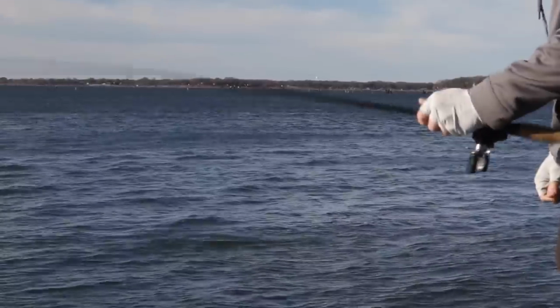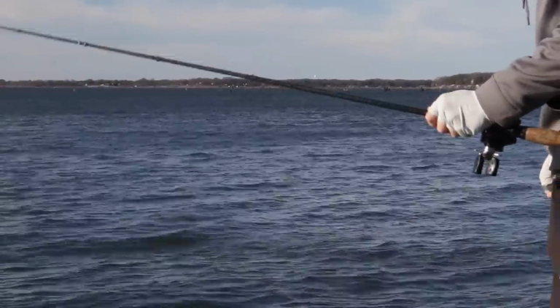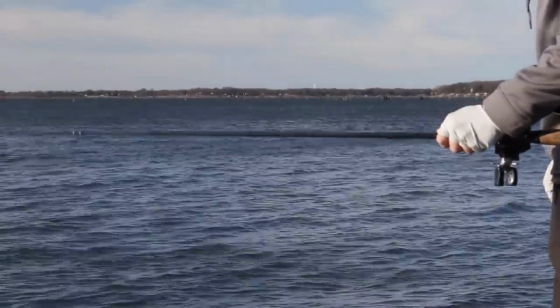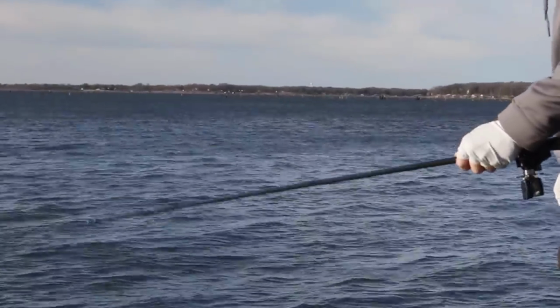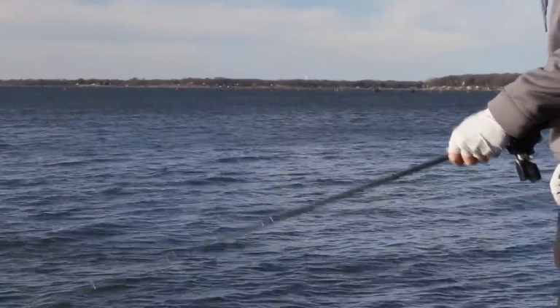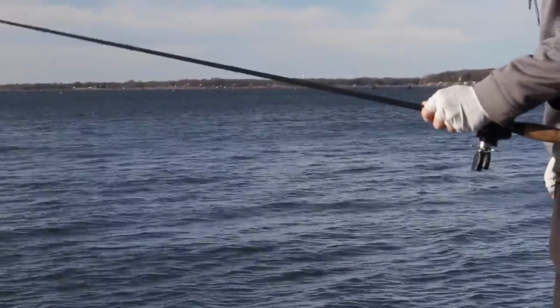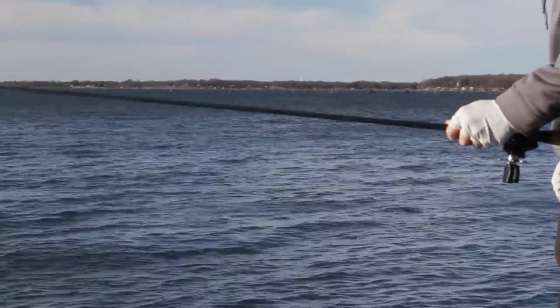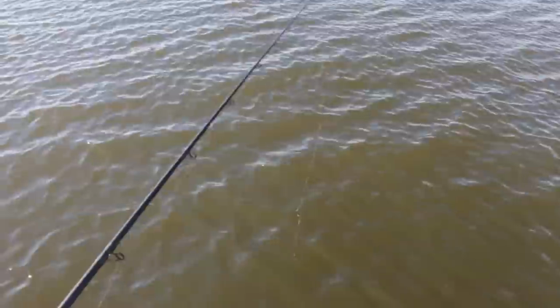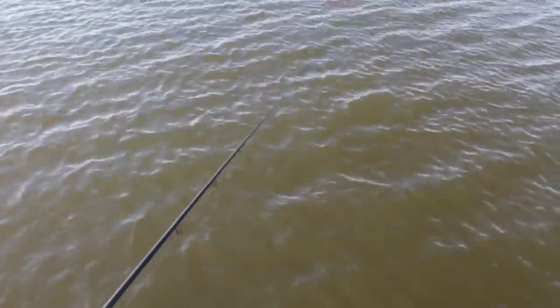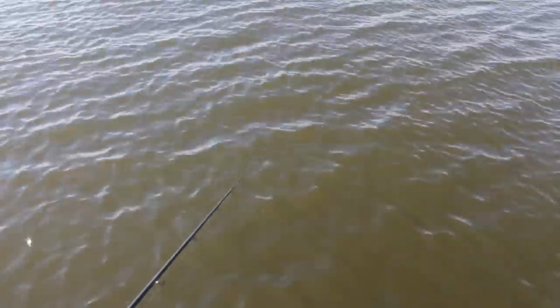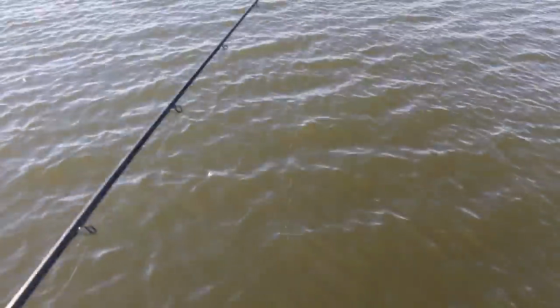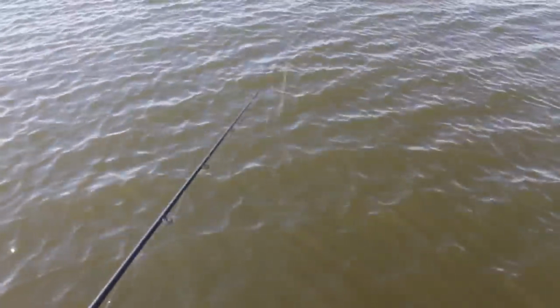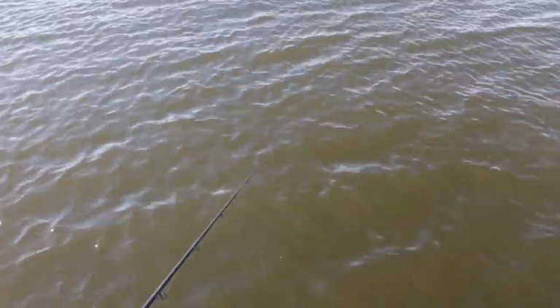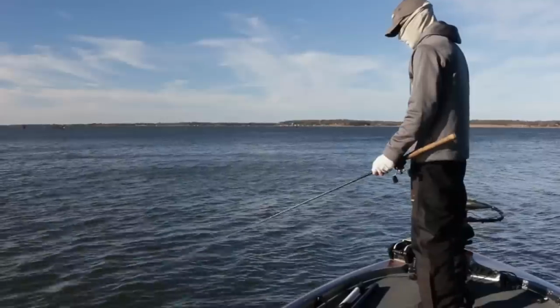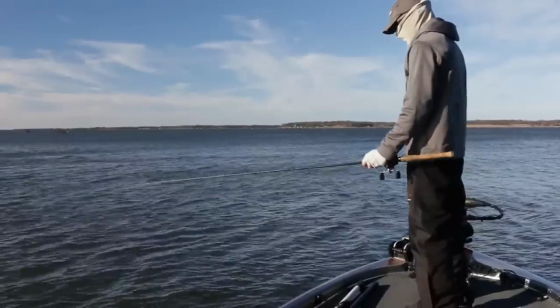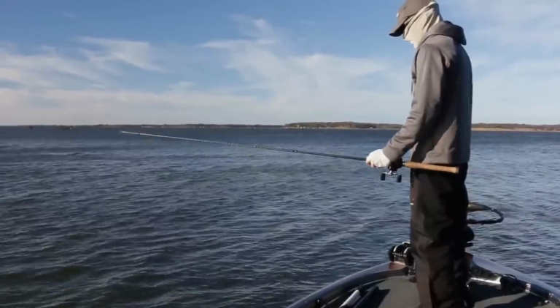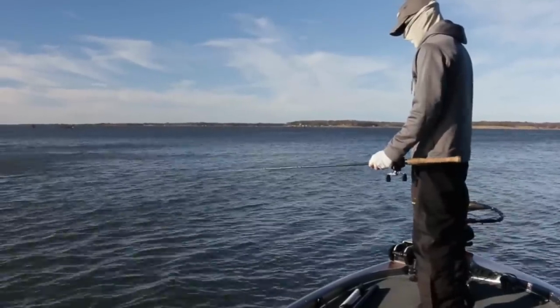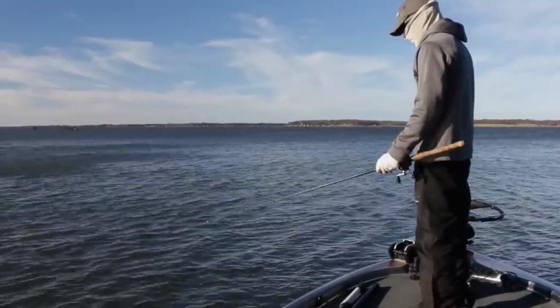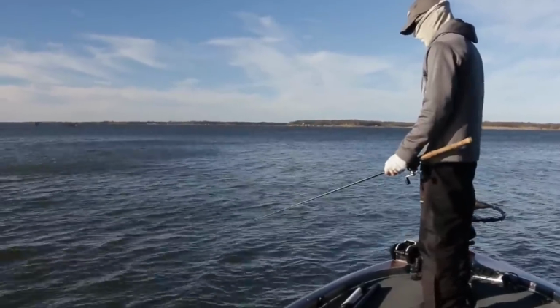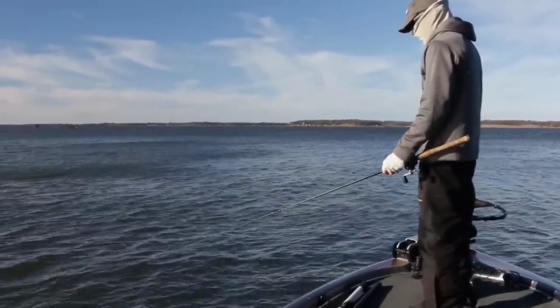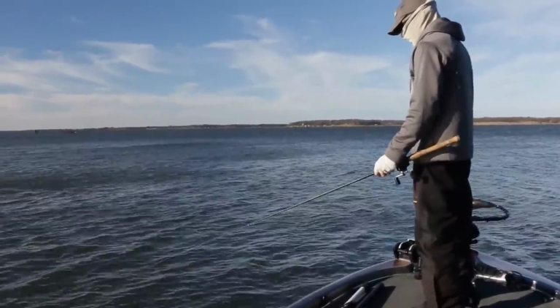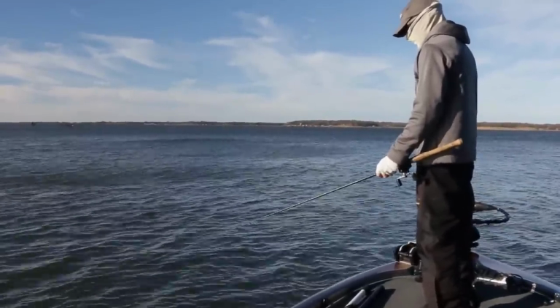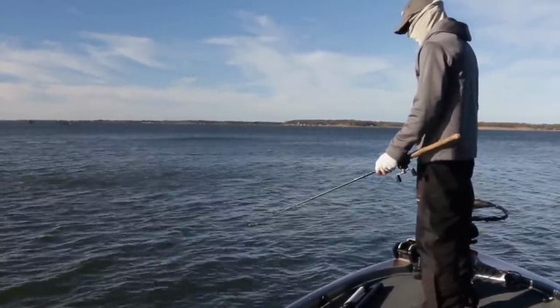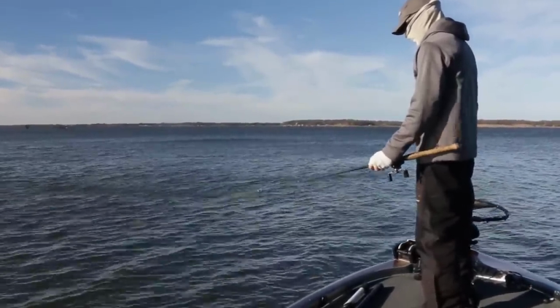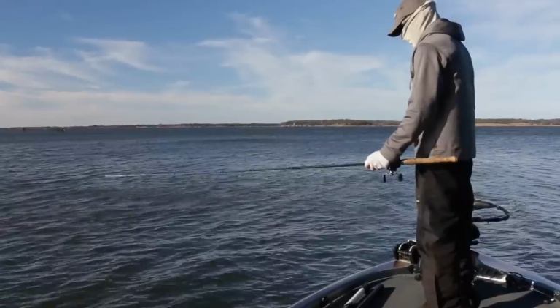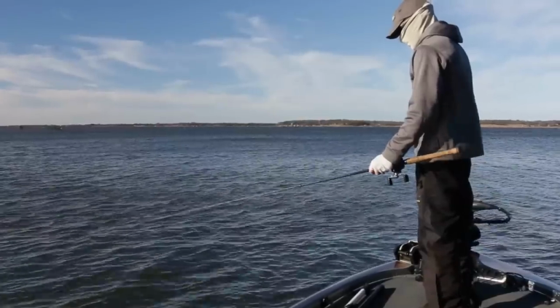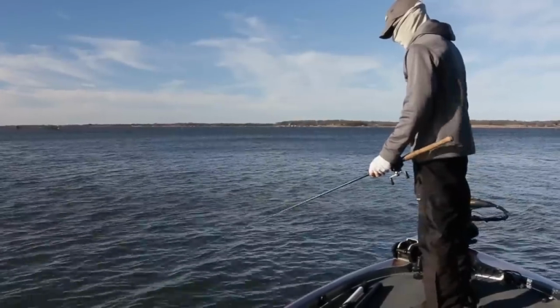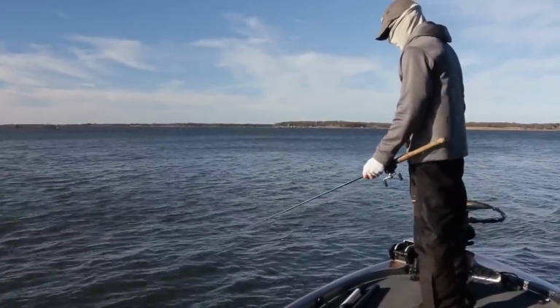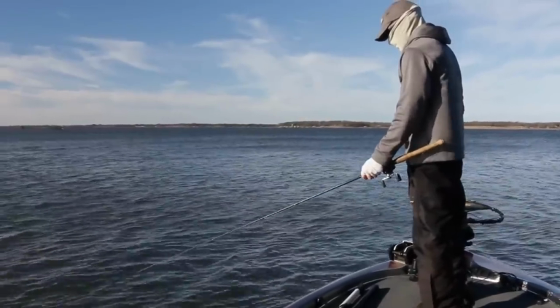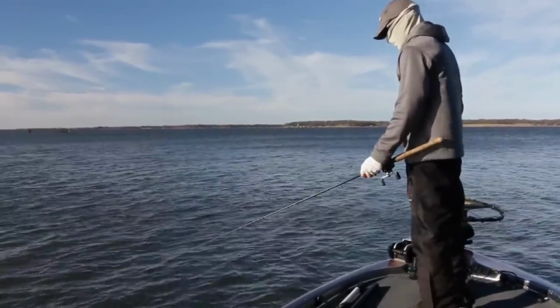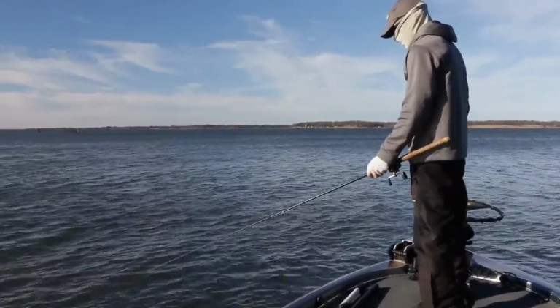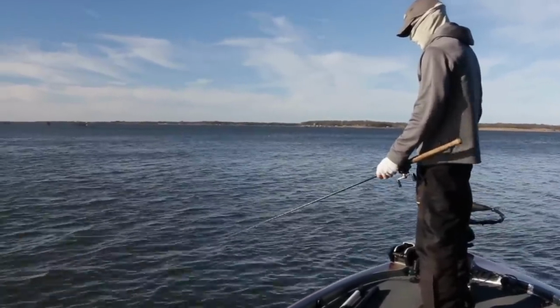As soon as that bait hits bottom again, I'll pop it right back off the bottom. Some days the fish are more finicky — they may want you to barely jiggle that spoon just a few times, then let it lay motionless on the bottom for a few seconds, then give it a few more small pops. So you have to experiment with your retrieve.